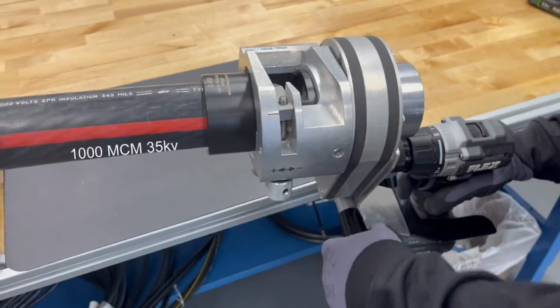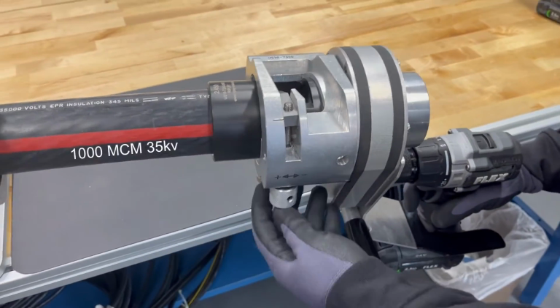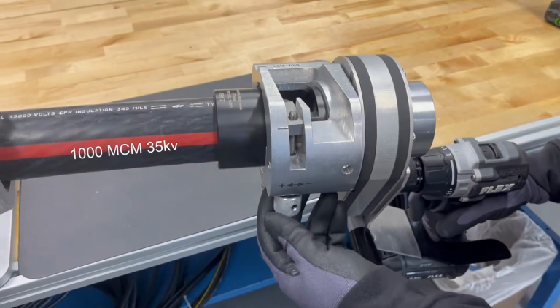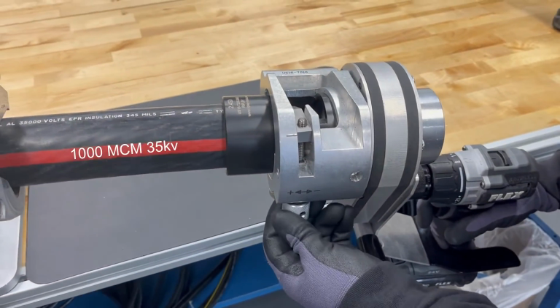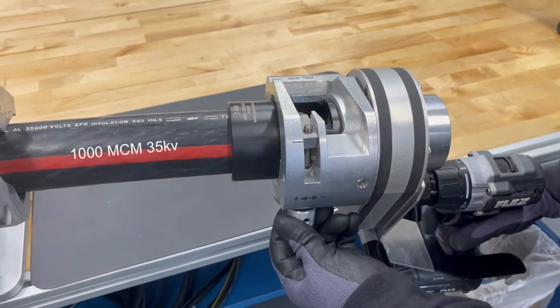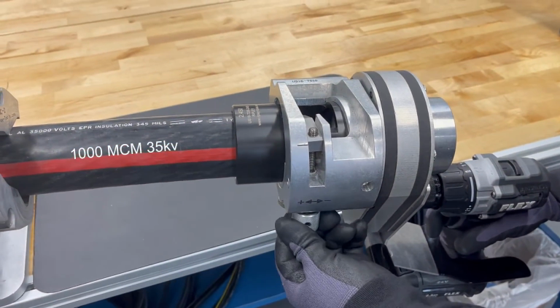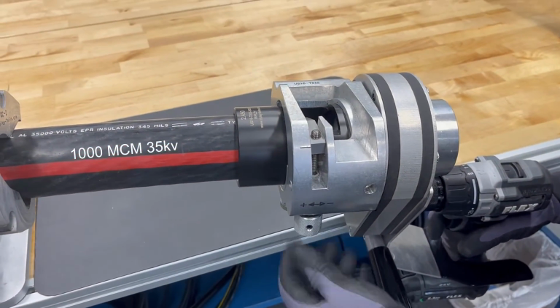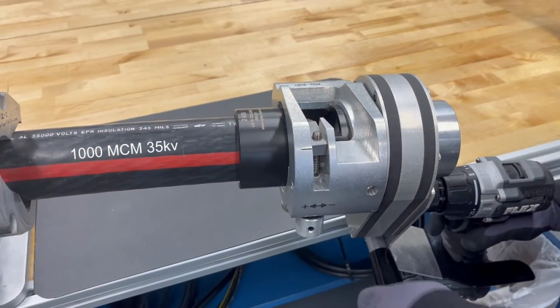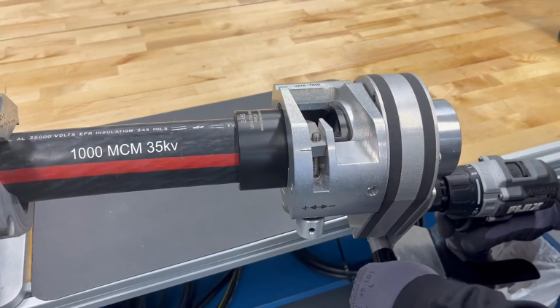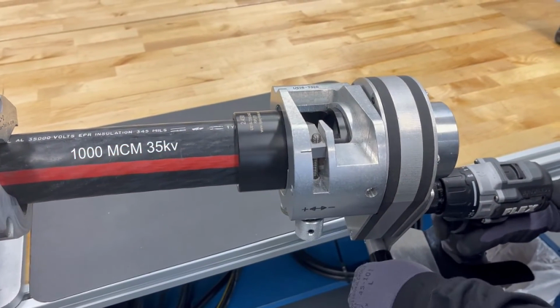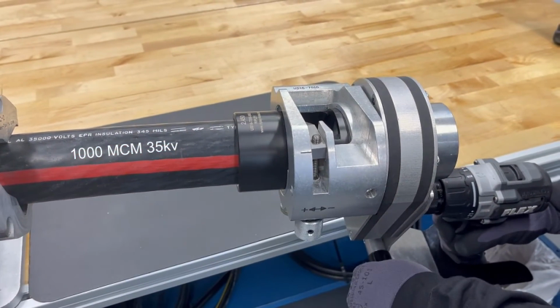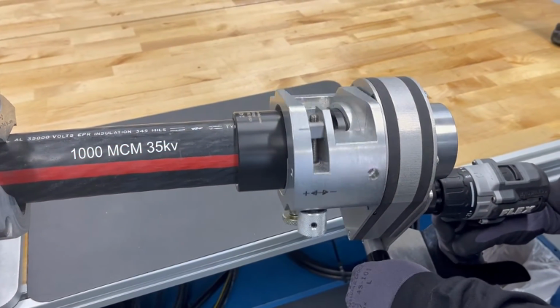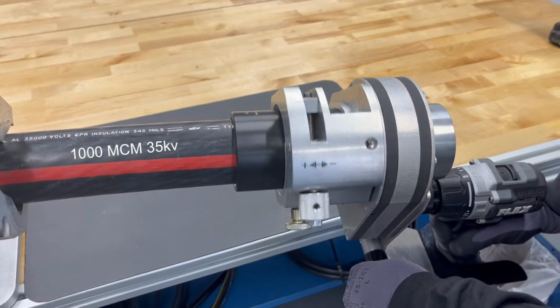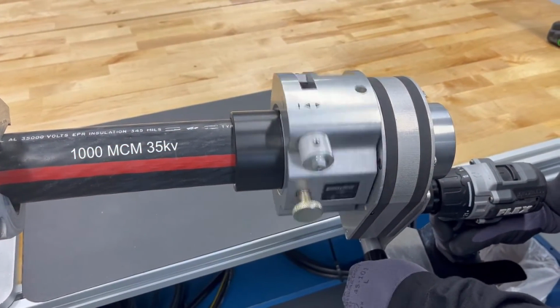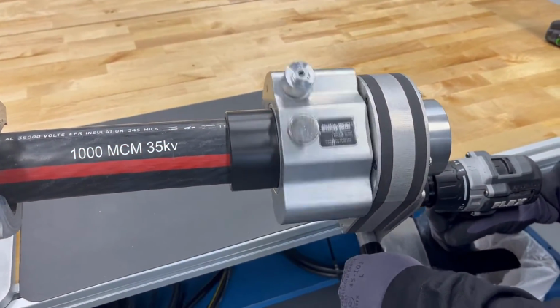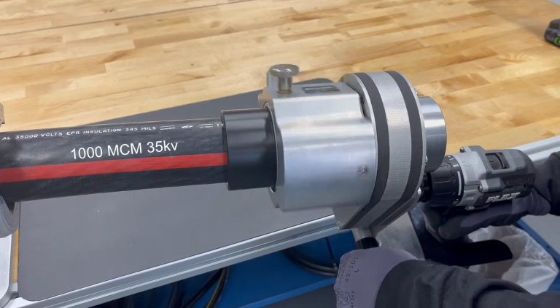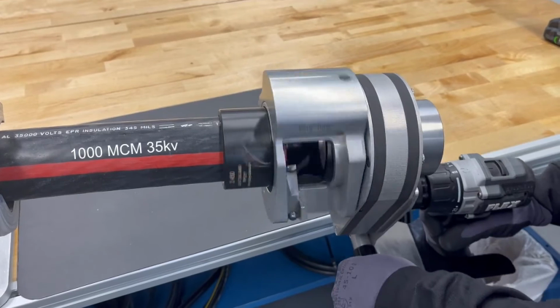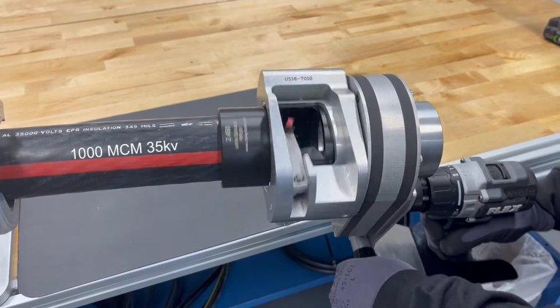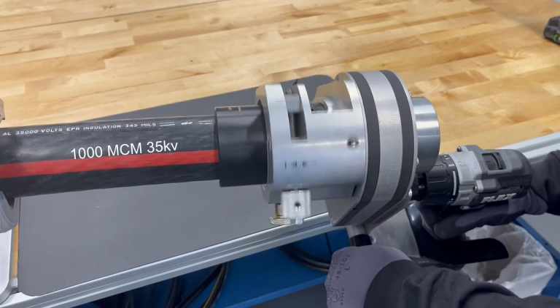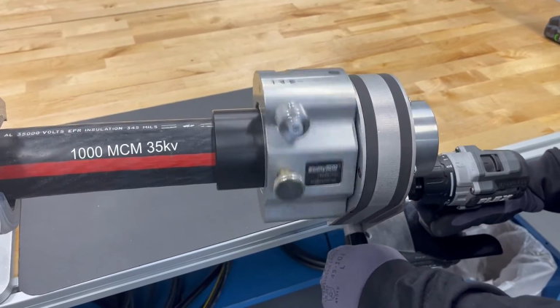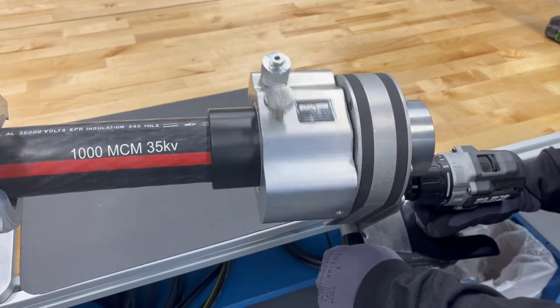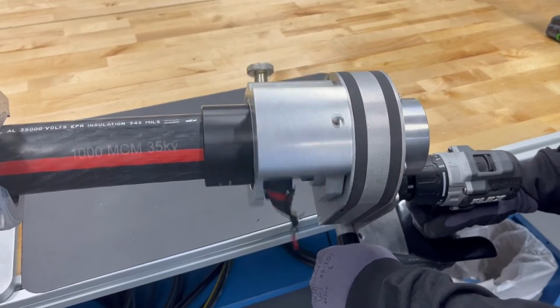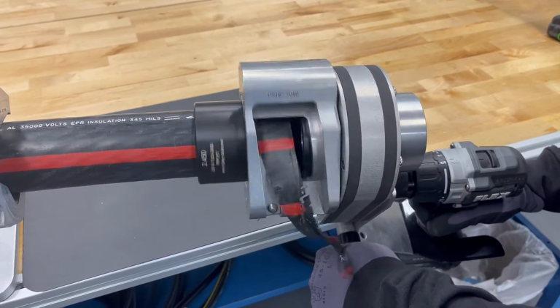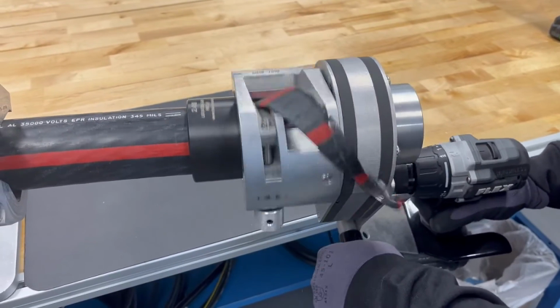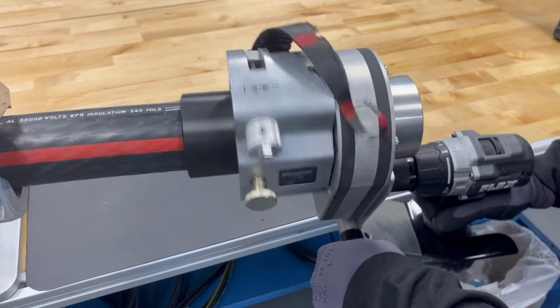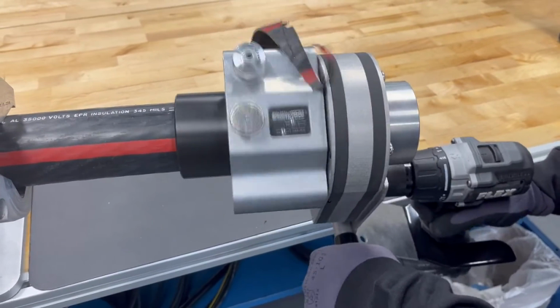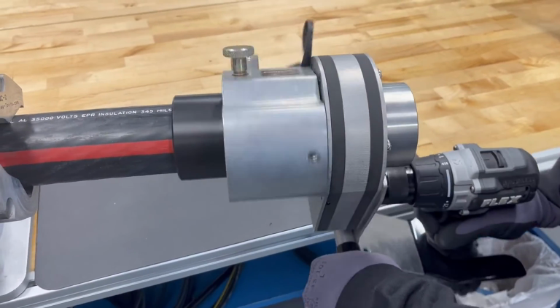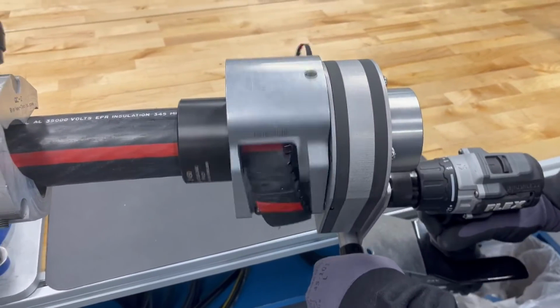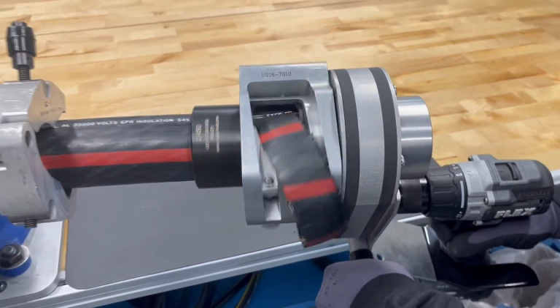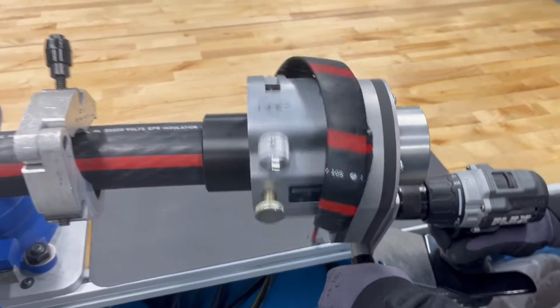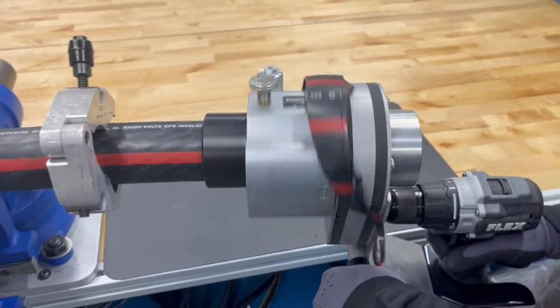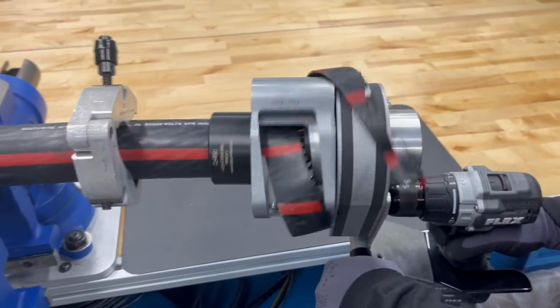It uses most drill drivers and can be adjusted accordingly depending on their design. The US-16 can also be used with our clamp for a clean finish.